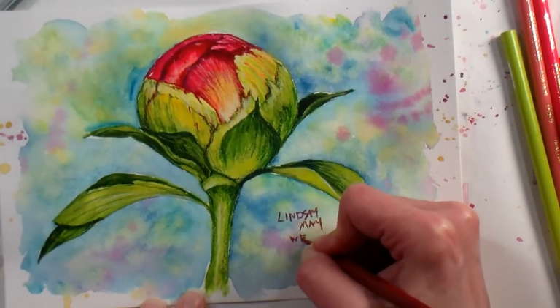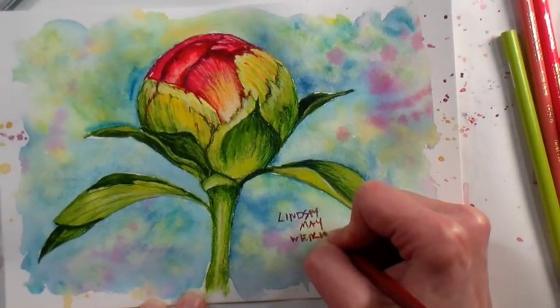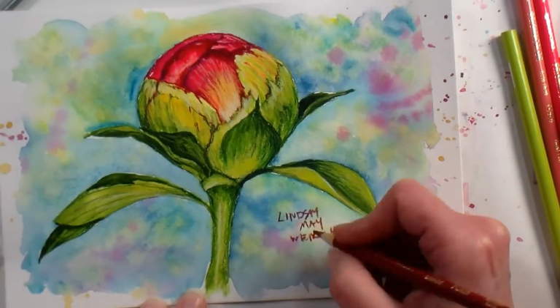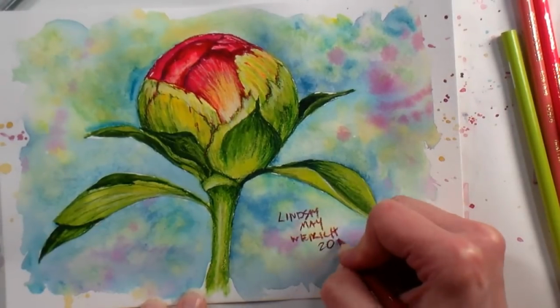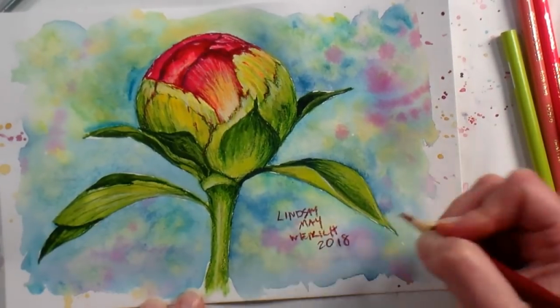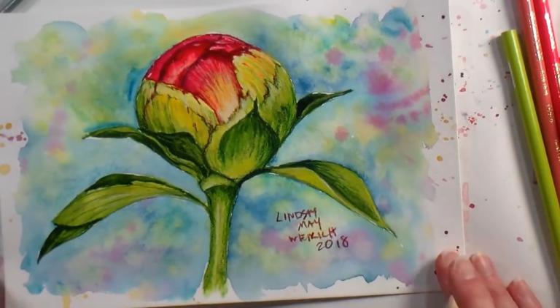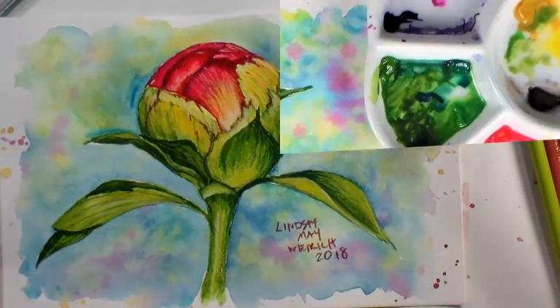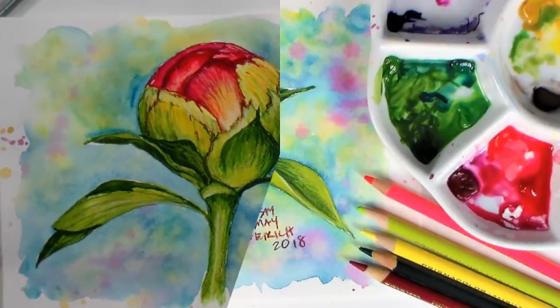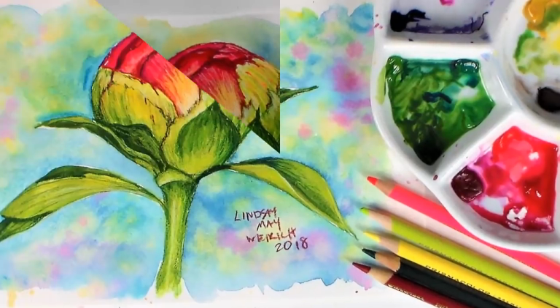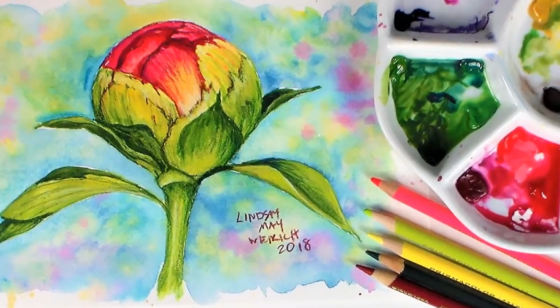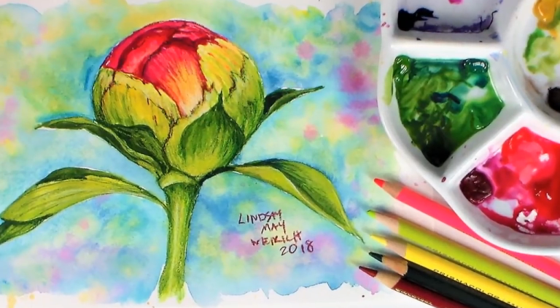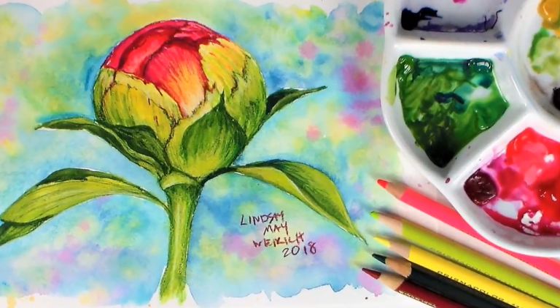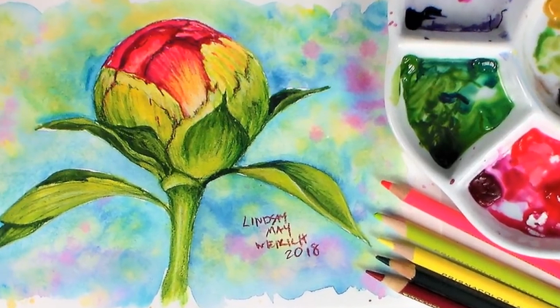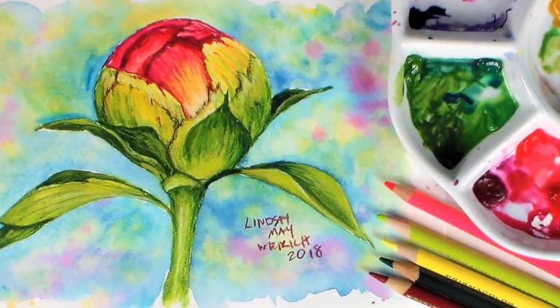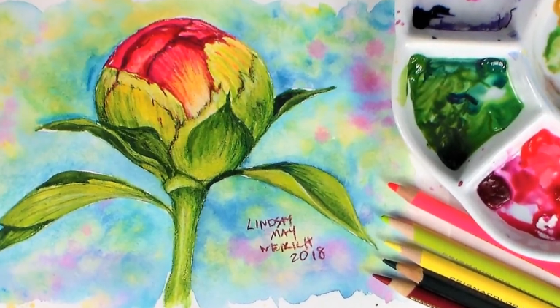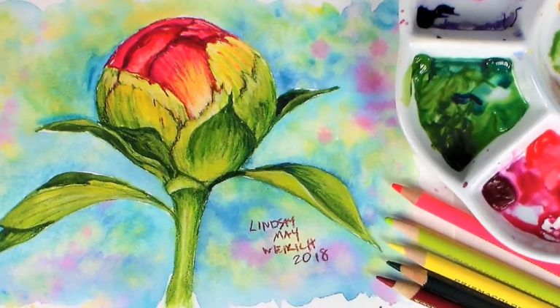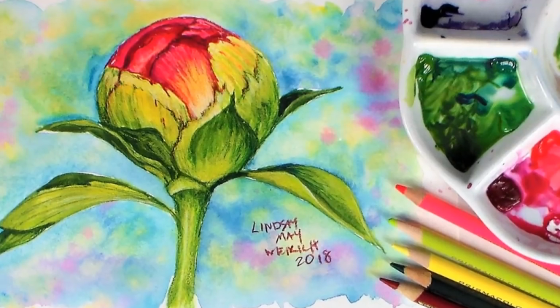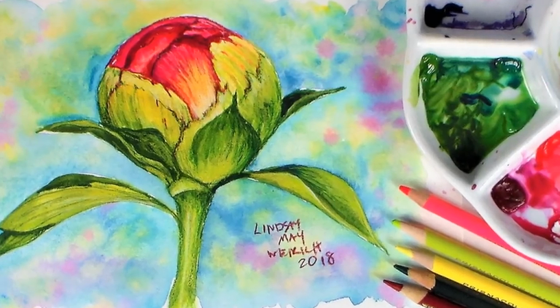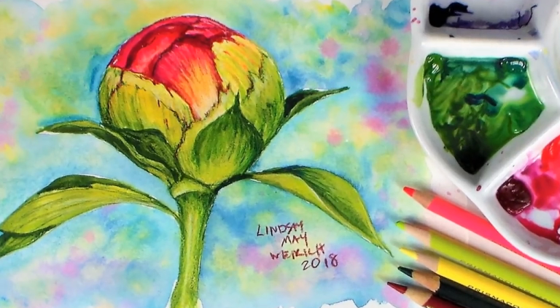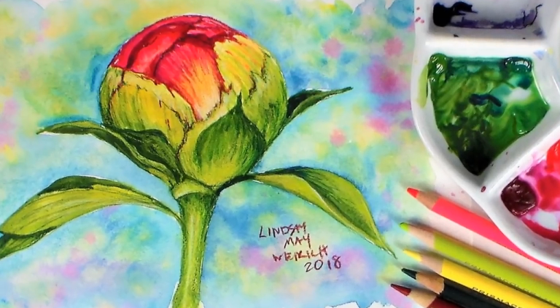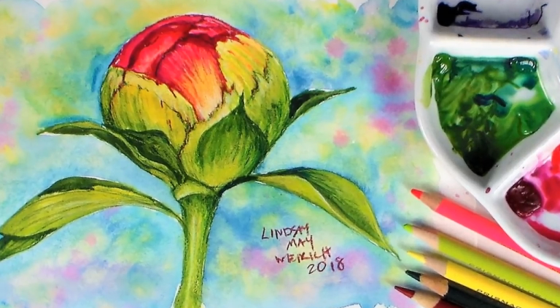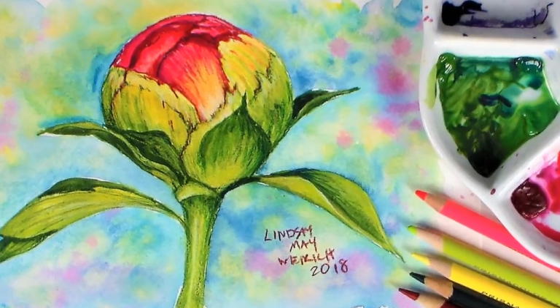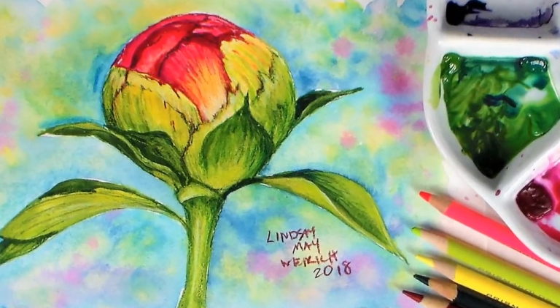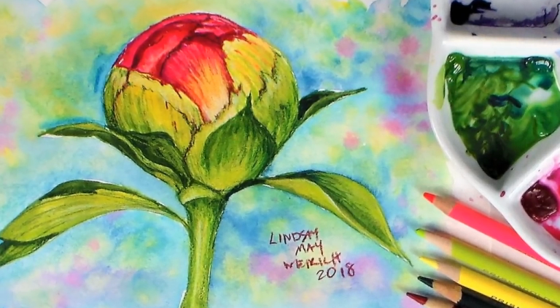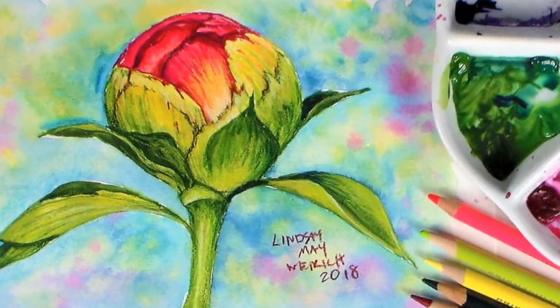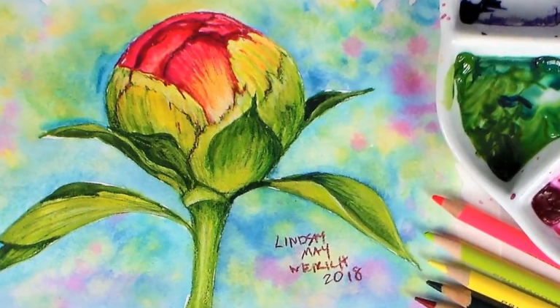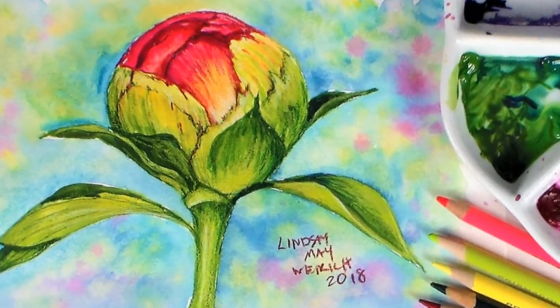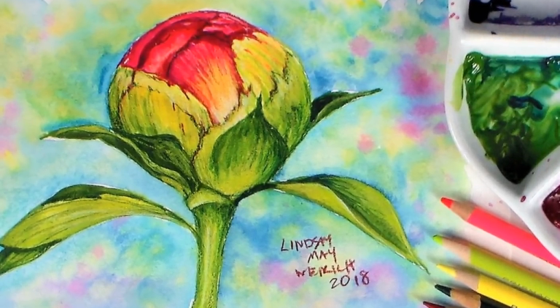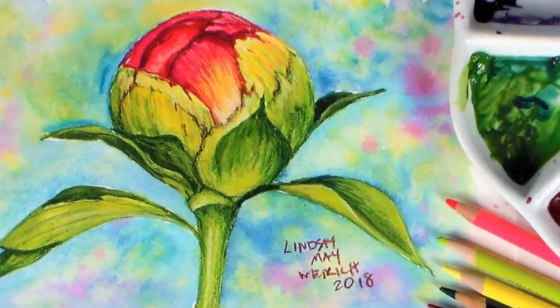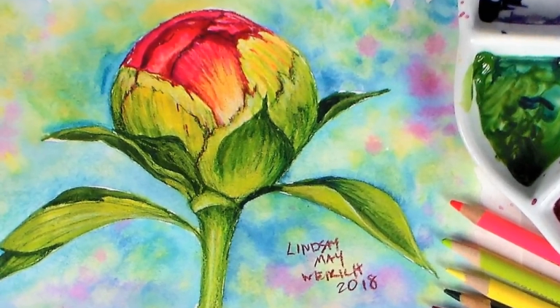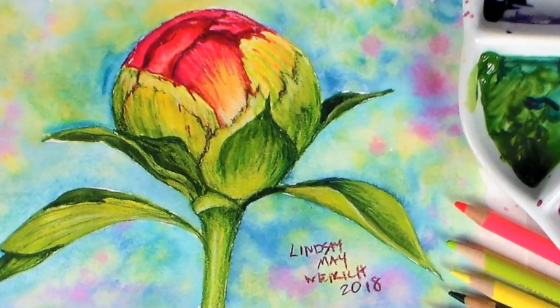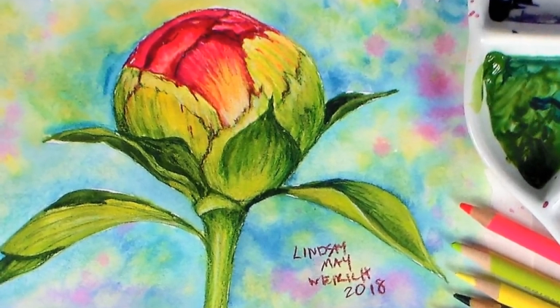Thank you so much for watching! Remember in the video description I will have all these tips listed out, and links to the supplies I used in this tutorial. Thanks for watching! Until next time, happy crafting!